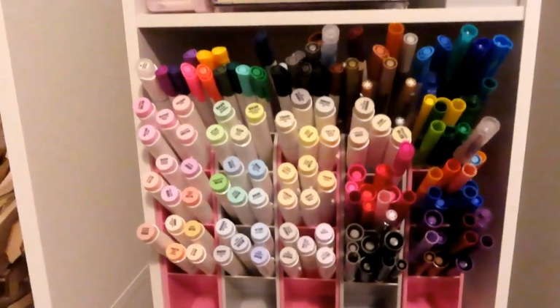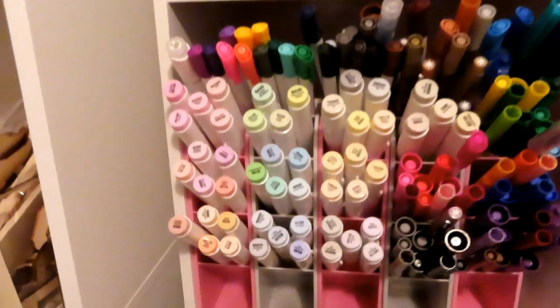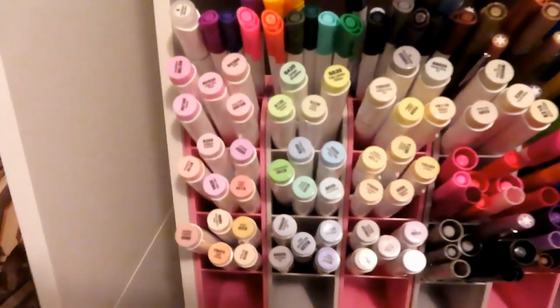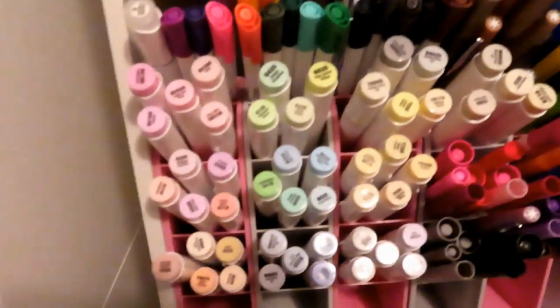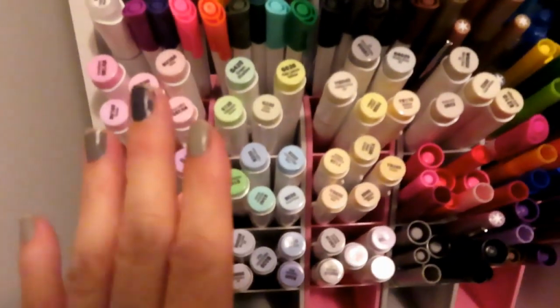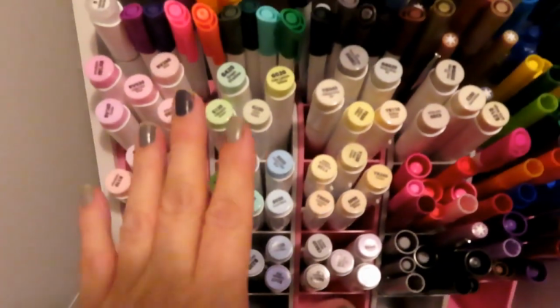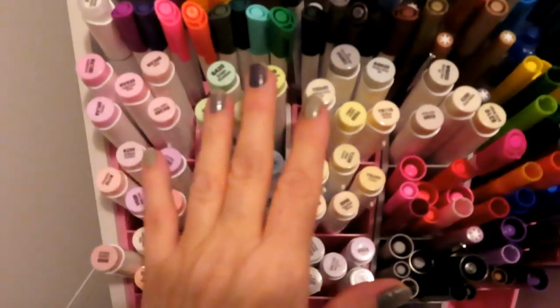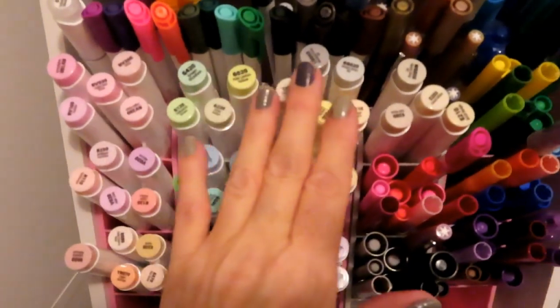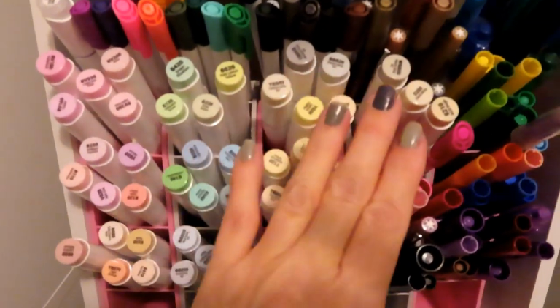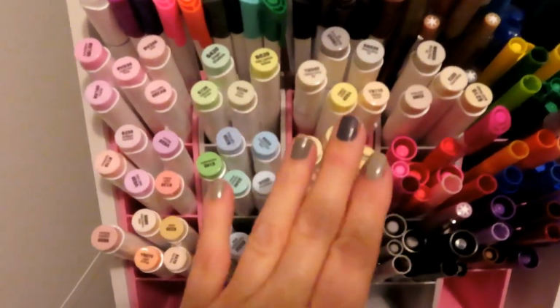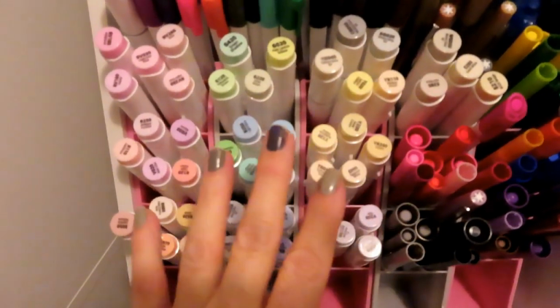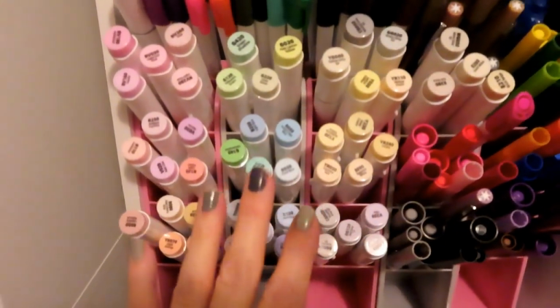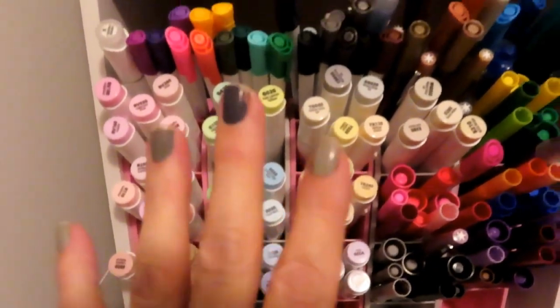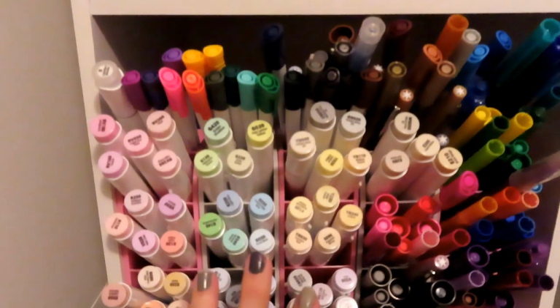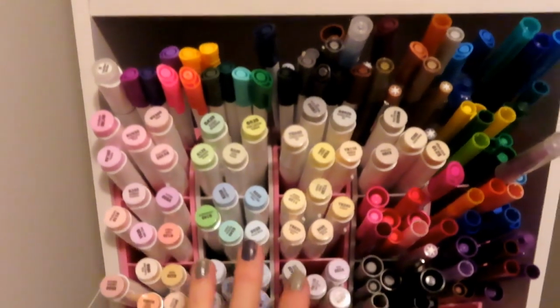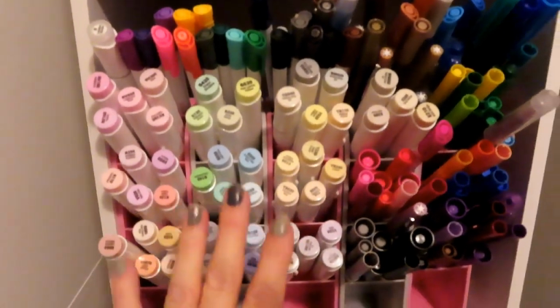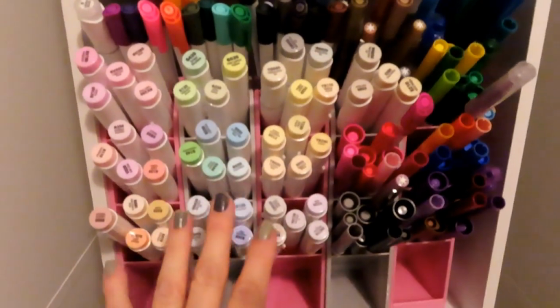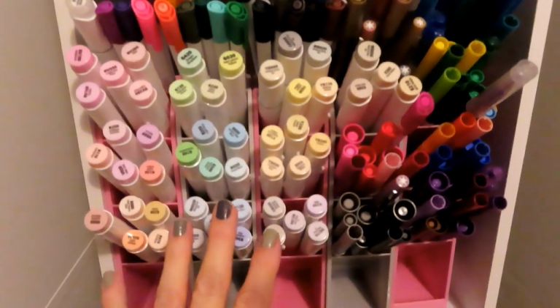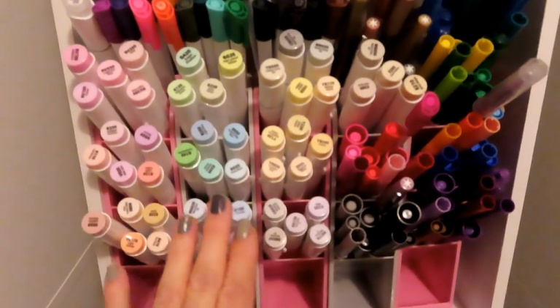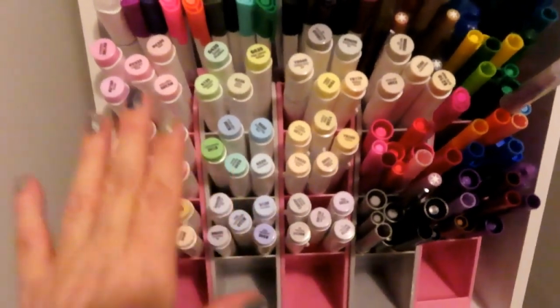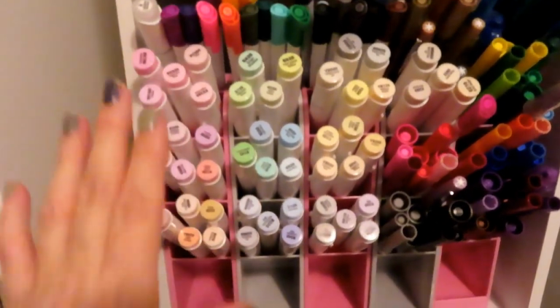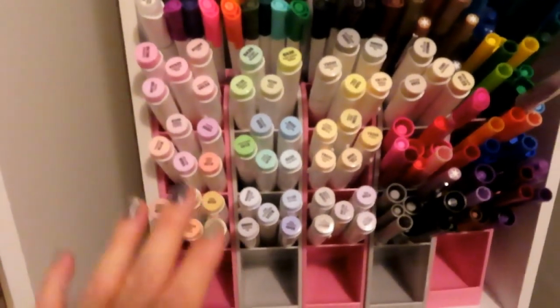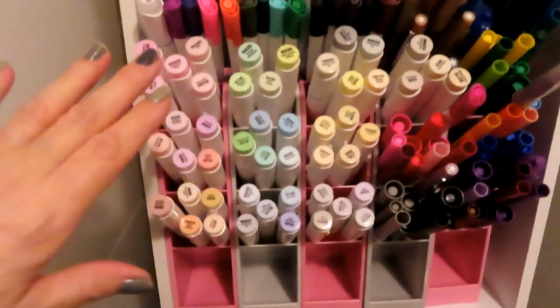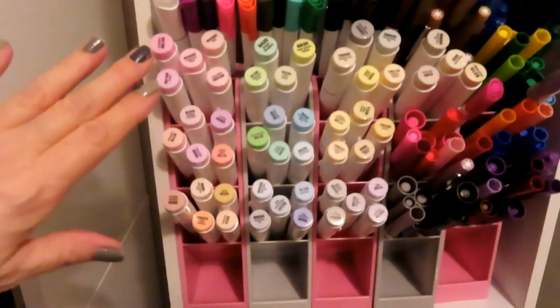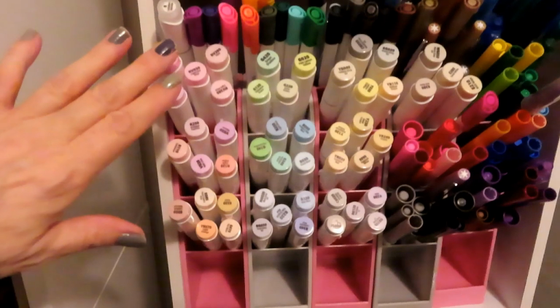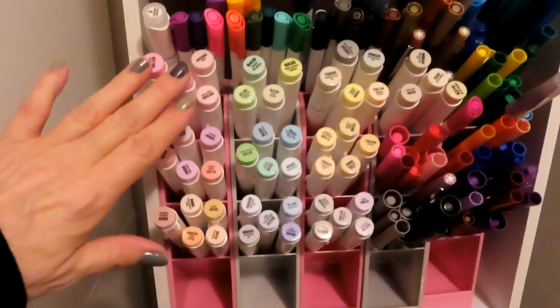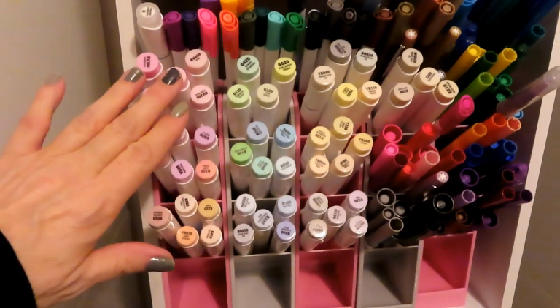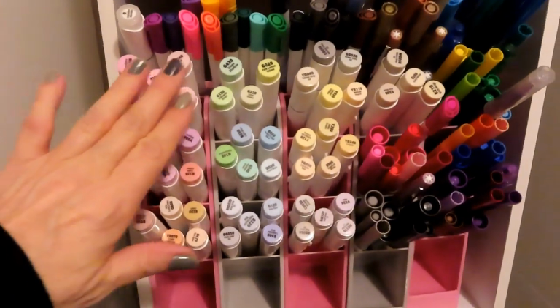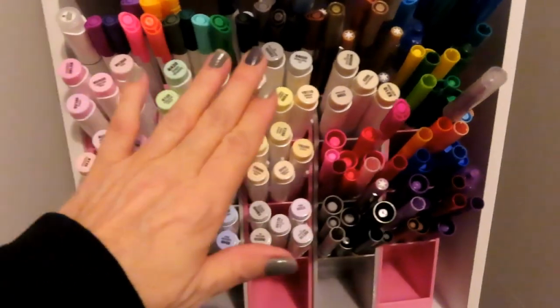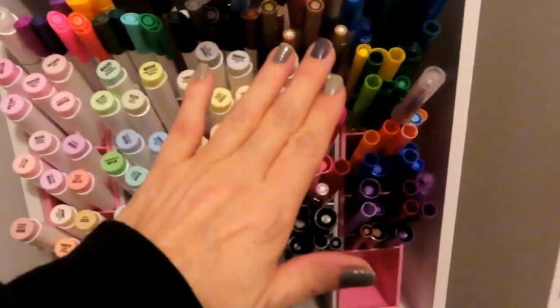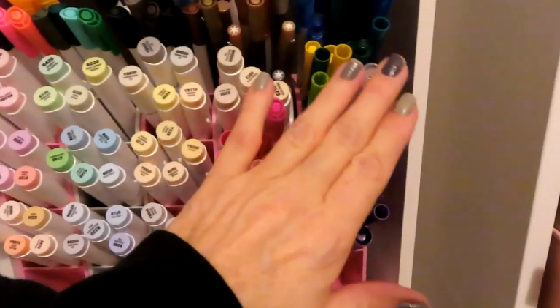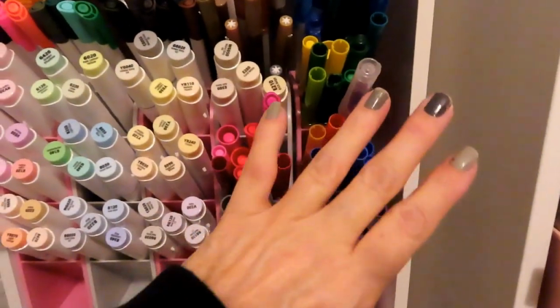I put all of my alcohol markers in here. This alone took me three hours because I couldn't figure out if I wanted to go red, orange, yellow, green, blue, purple — or the same order again. It's a problem.